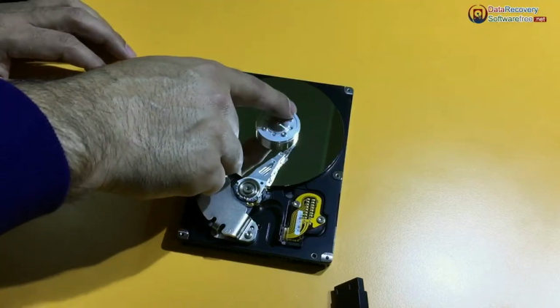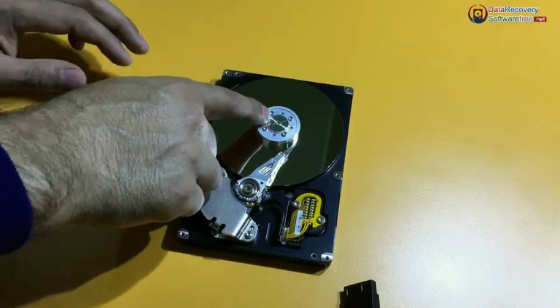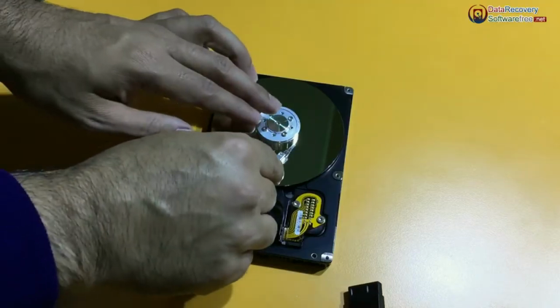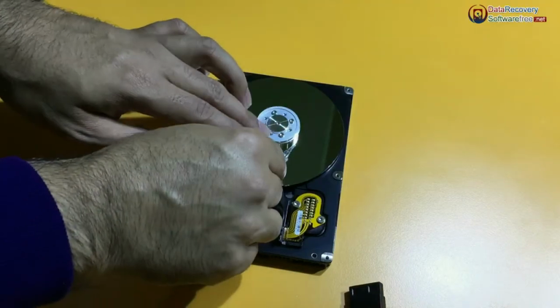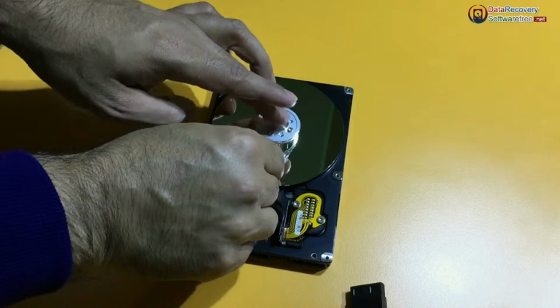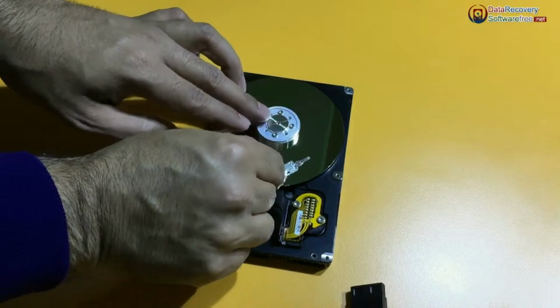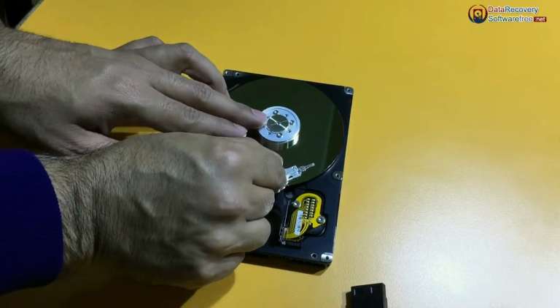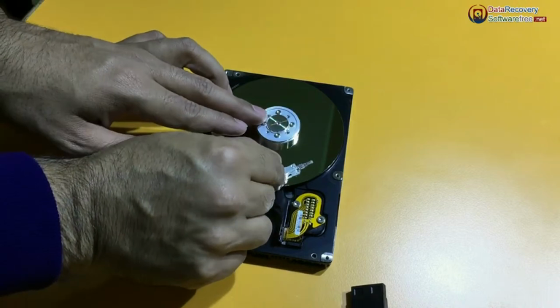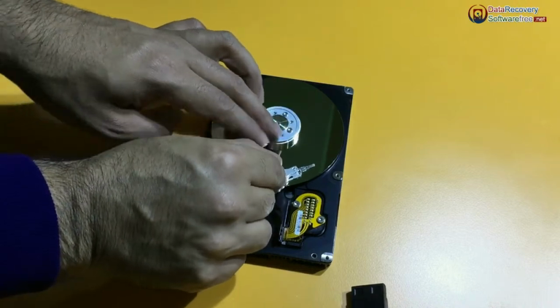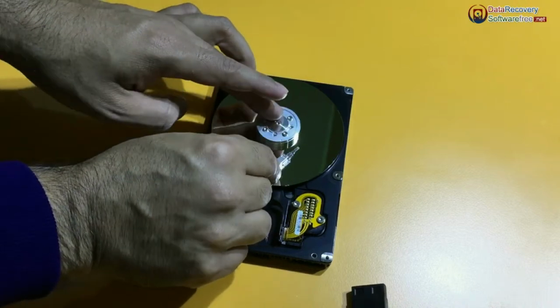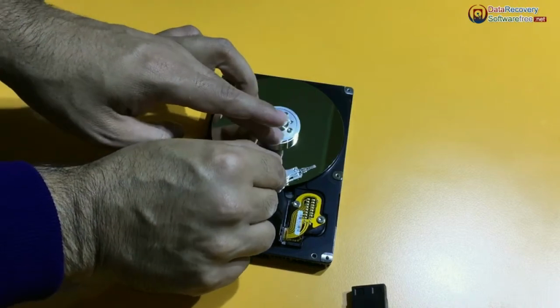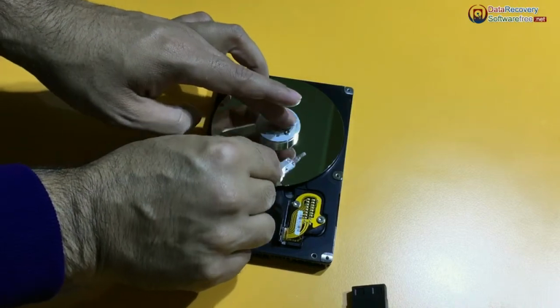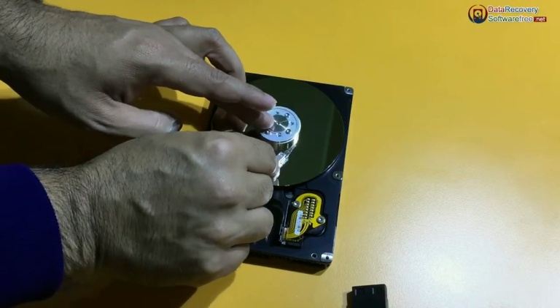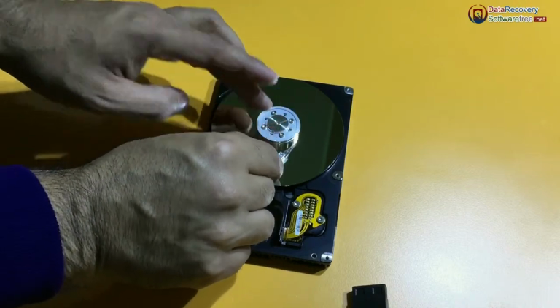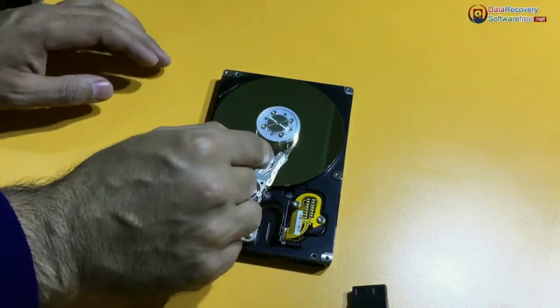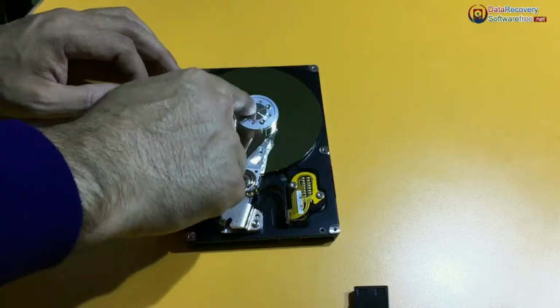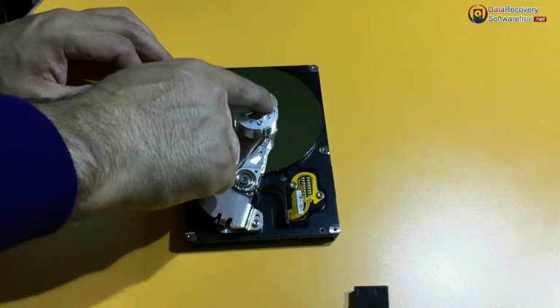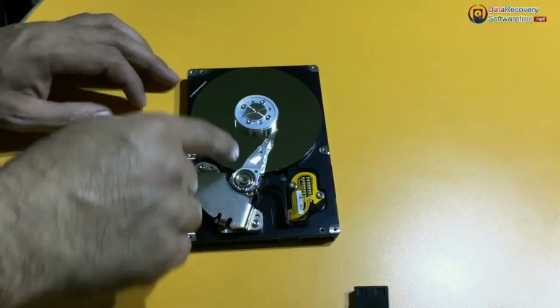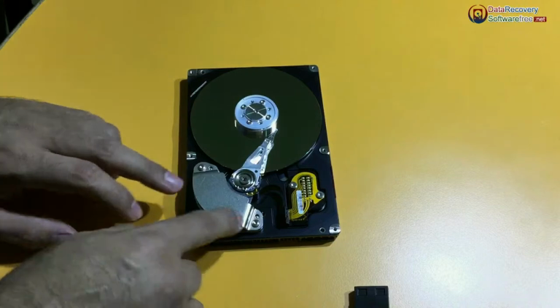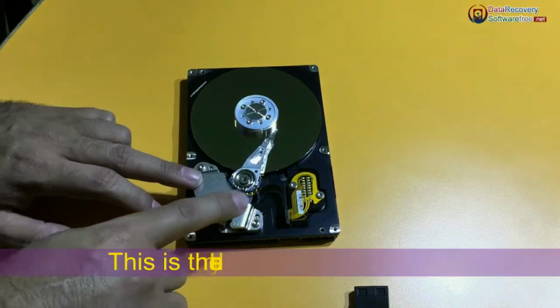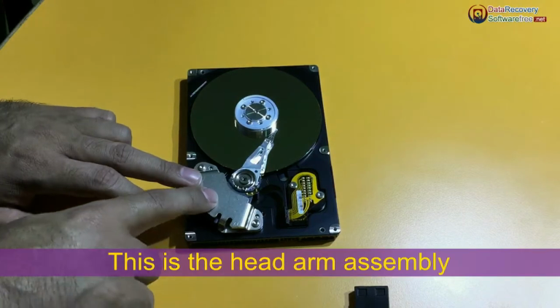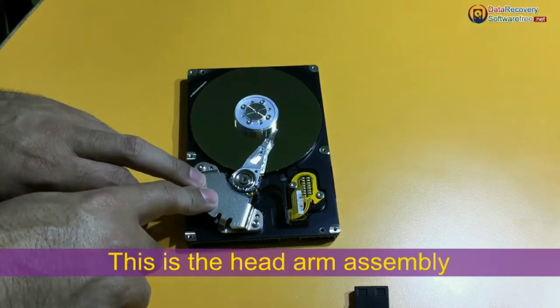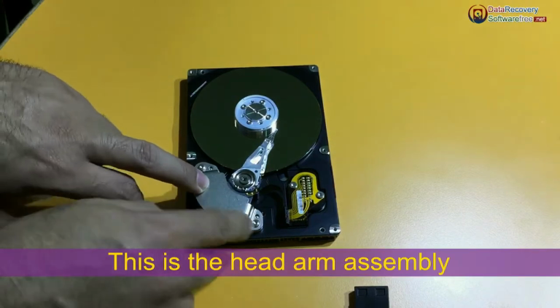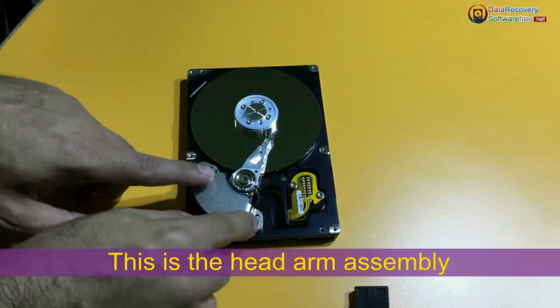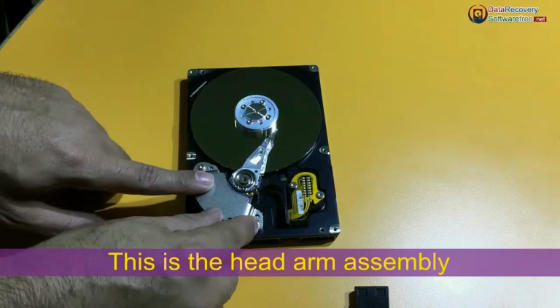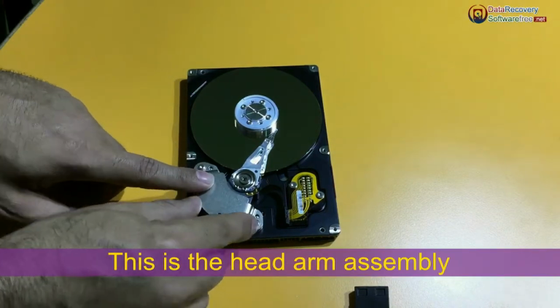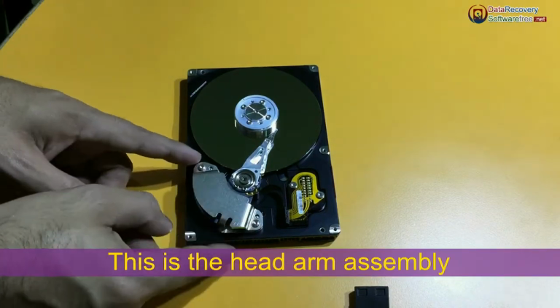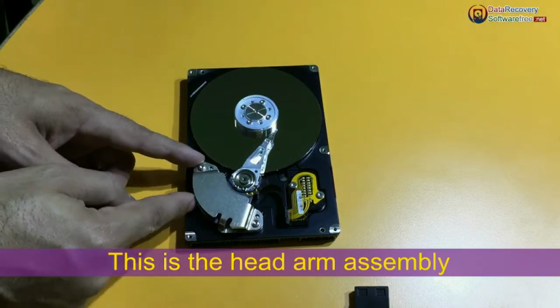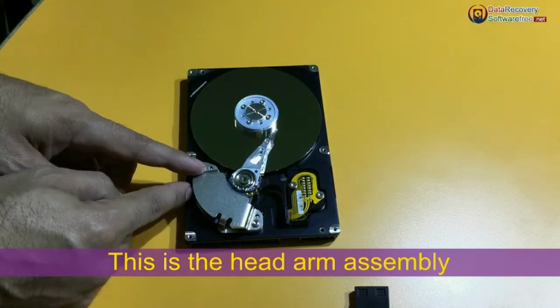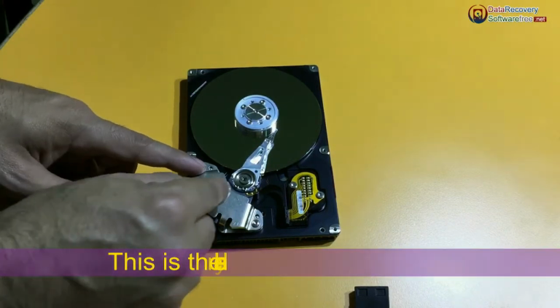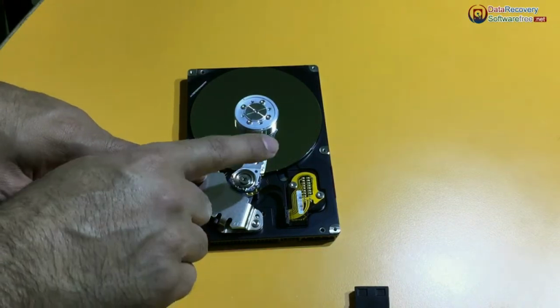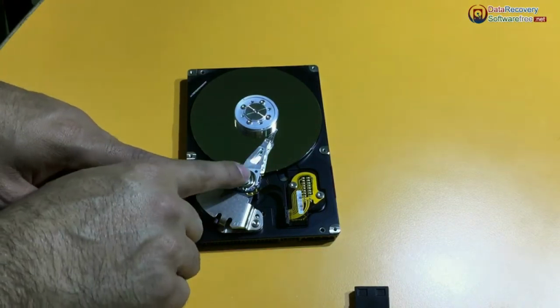When the platter rotates, the head arm writes through an electromagnetic mechanism on the platter, and information is saved on the tracks. This is the head arm assembly, from which the electromagnetic energy is generated.